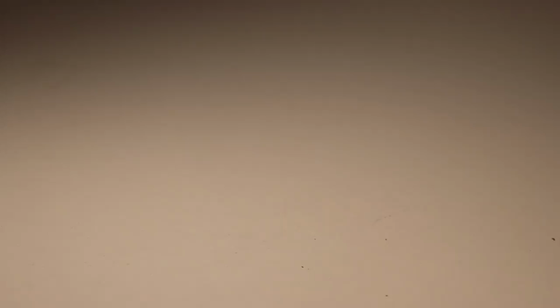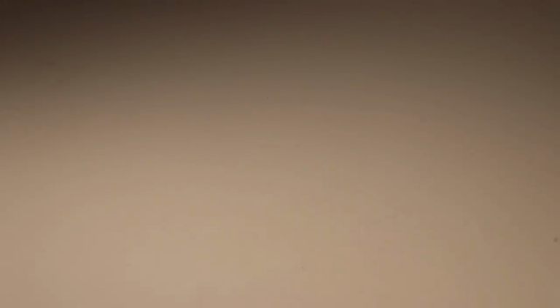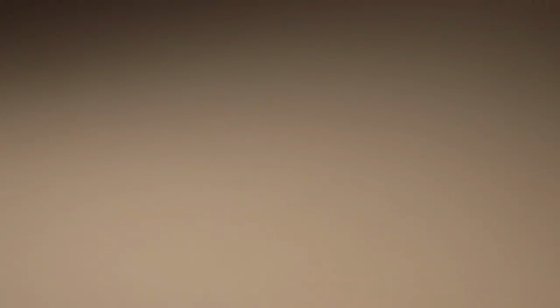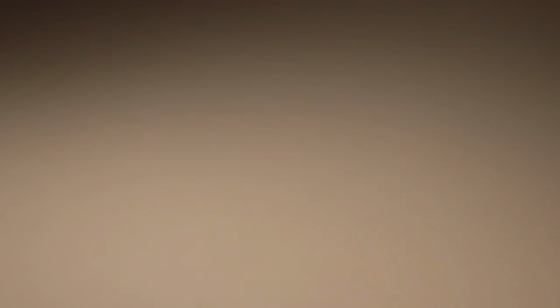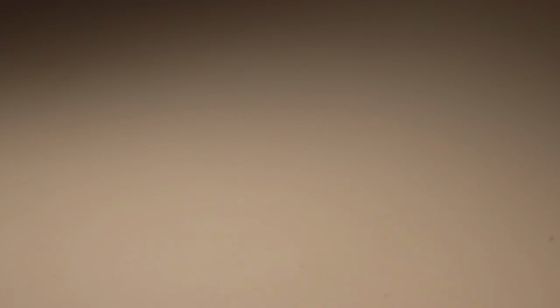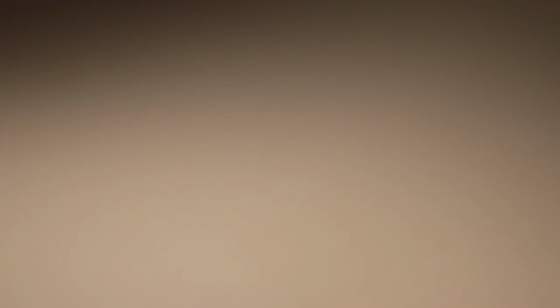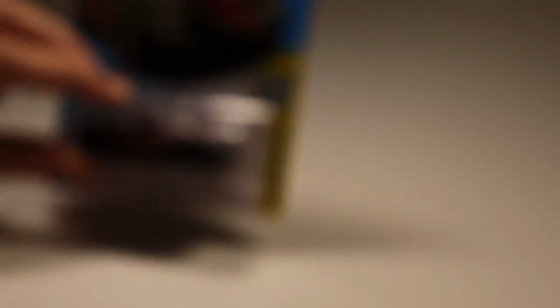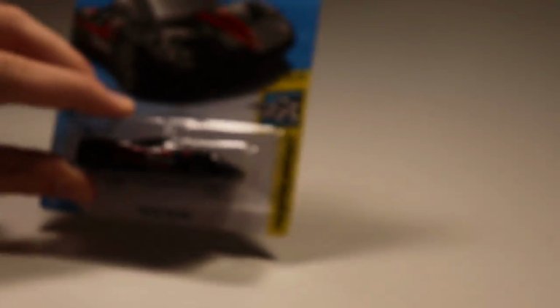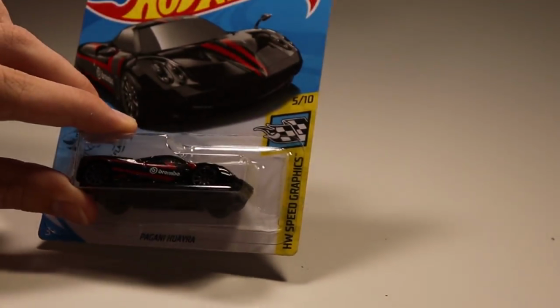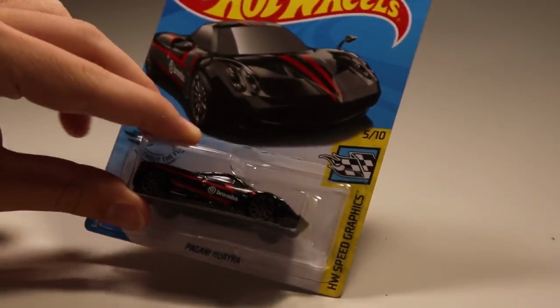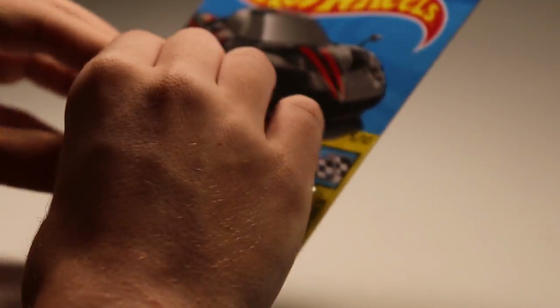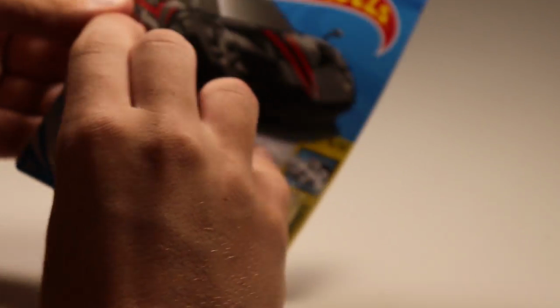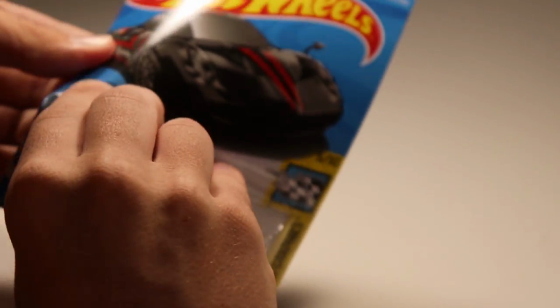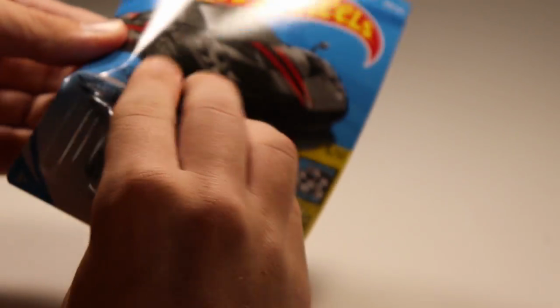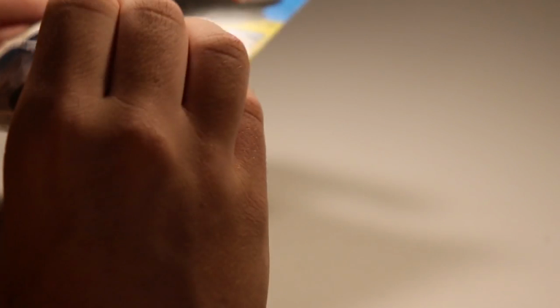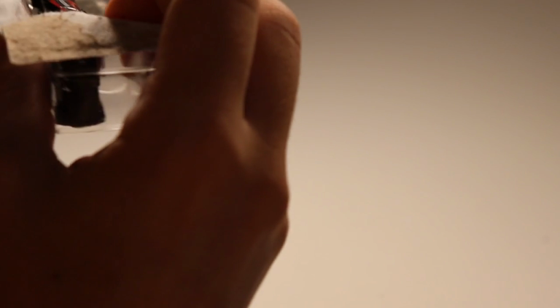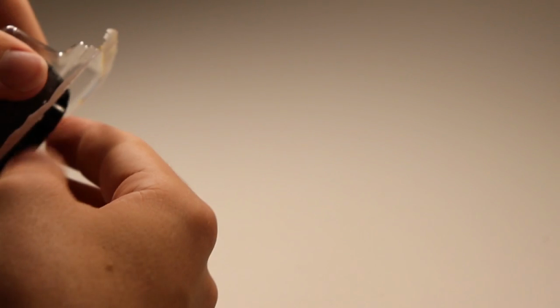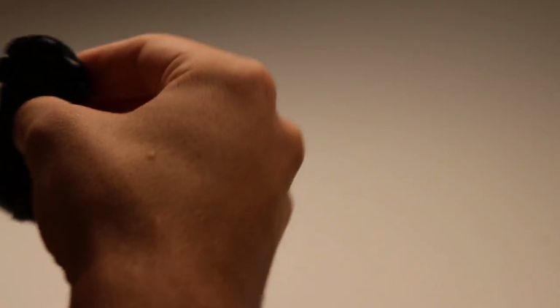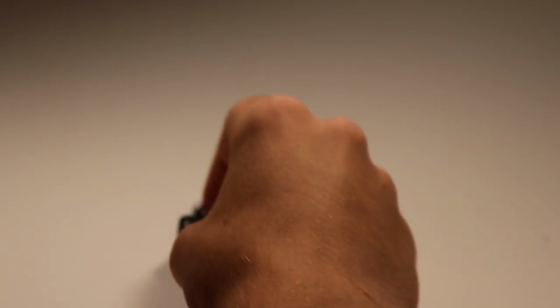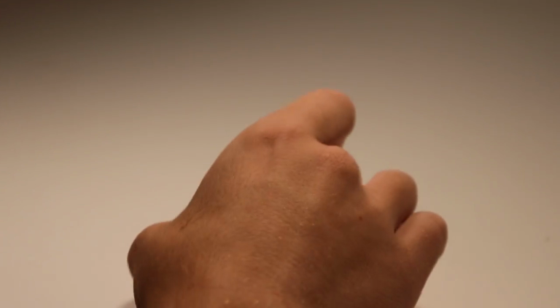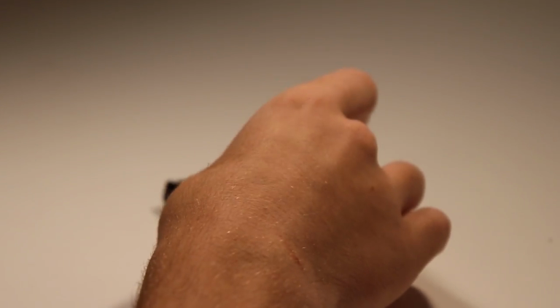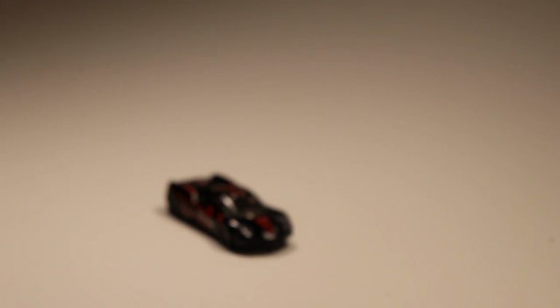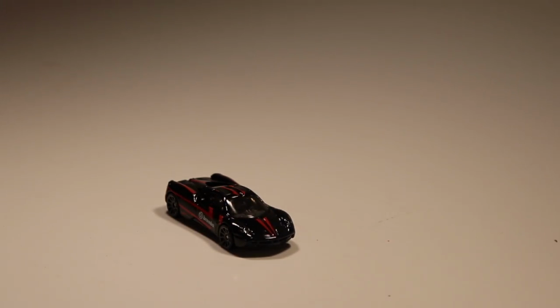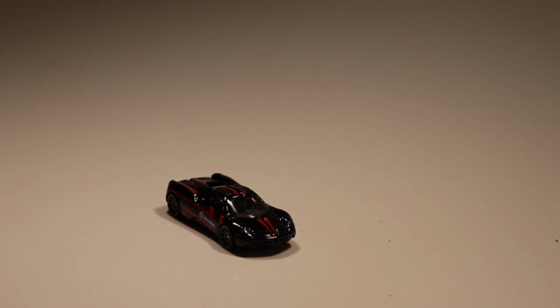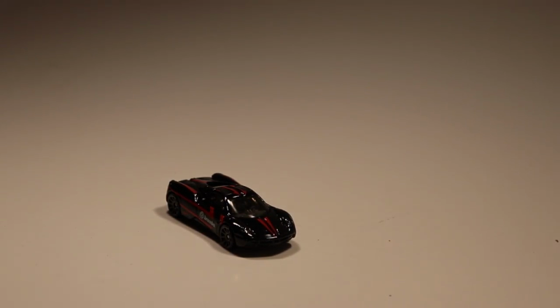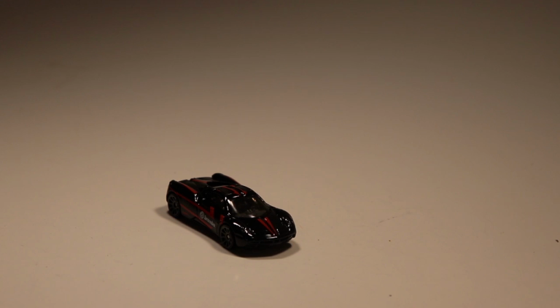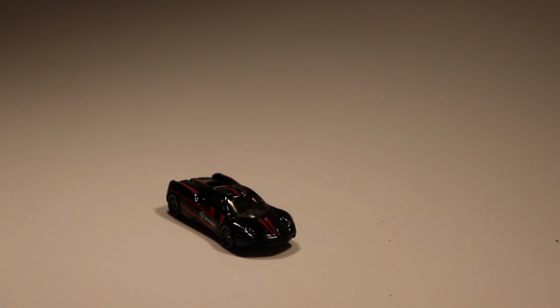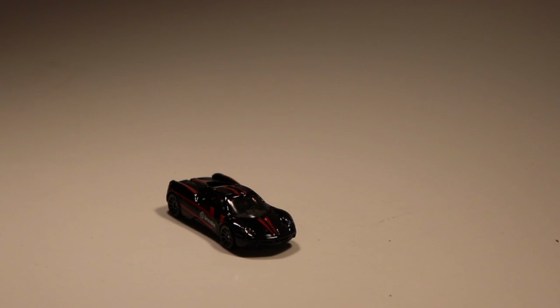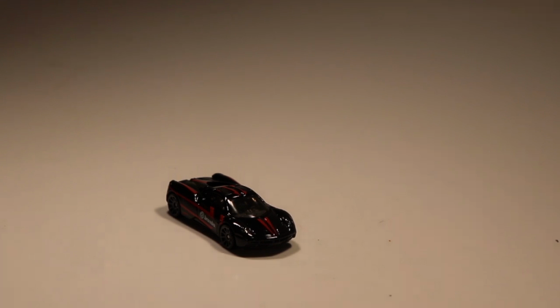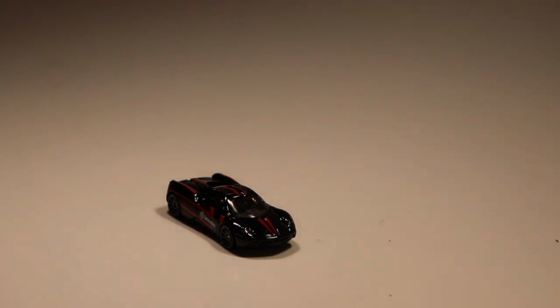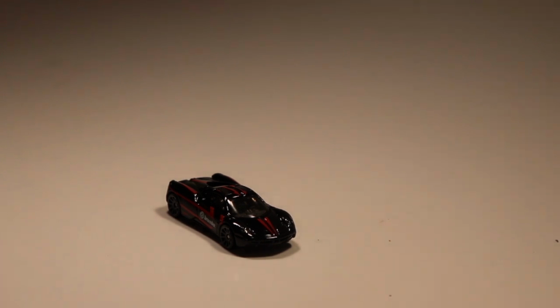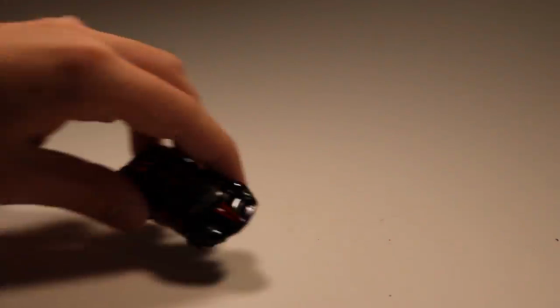And now we're getting to all of the beautiful cars. We've got the Pagani Huayra — Pagani Huayras are notoriously fast on any track, so this car is going to be one to look out for in the black and red paint scheme. Looking very nice.